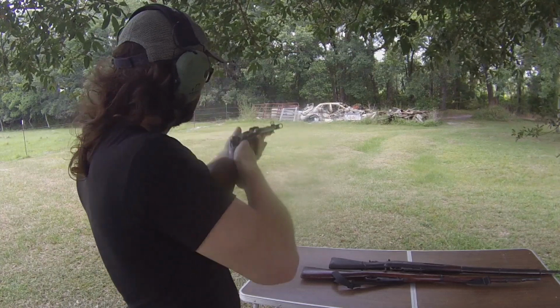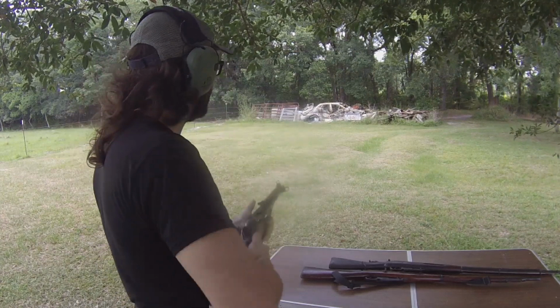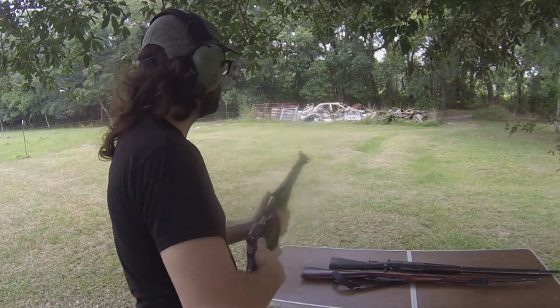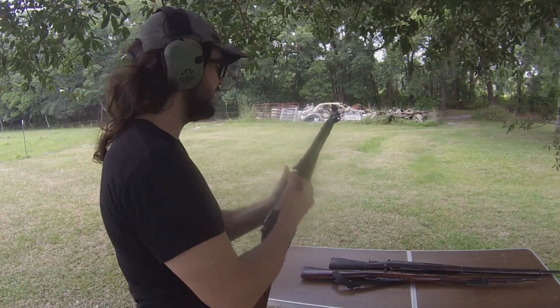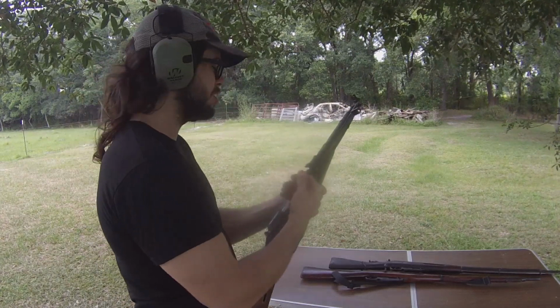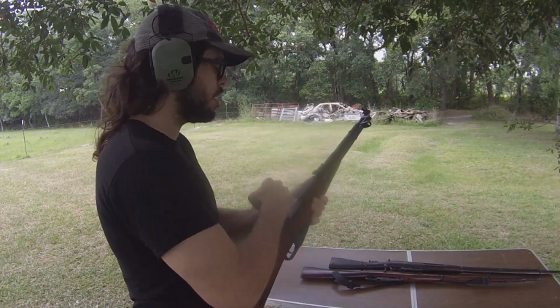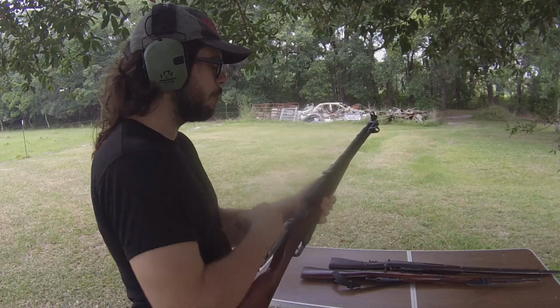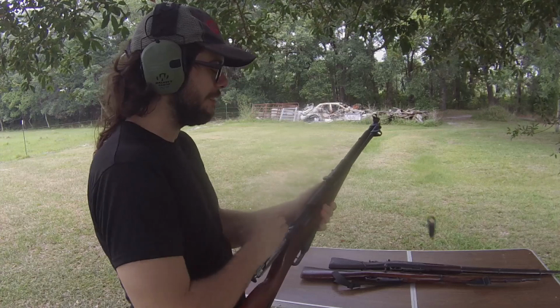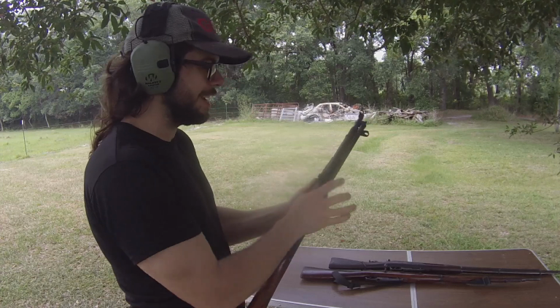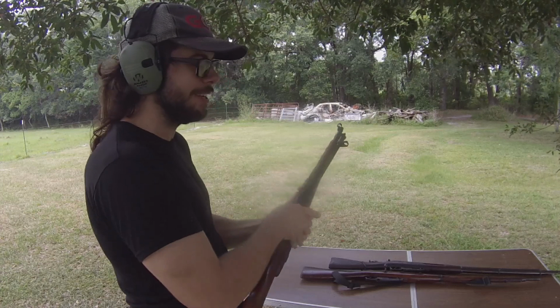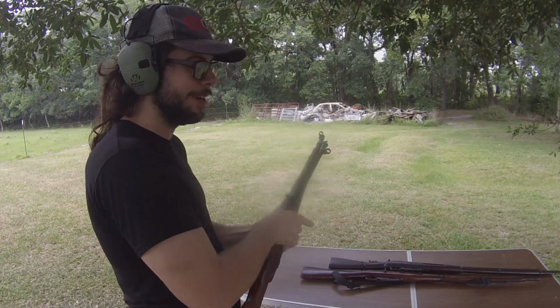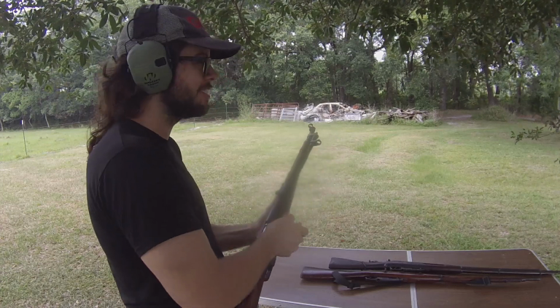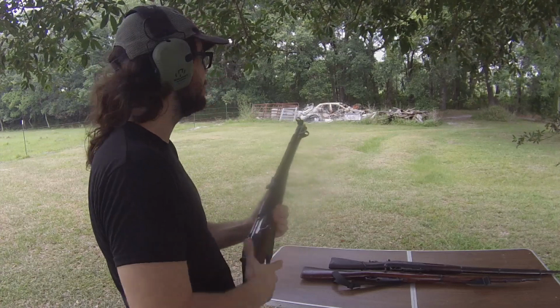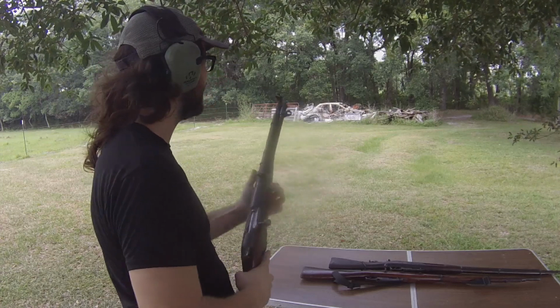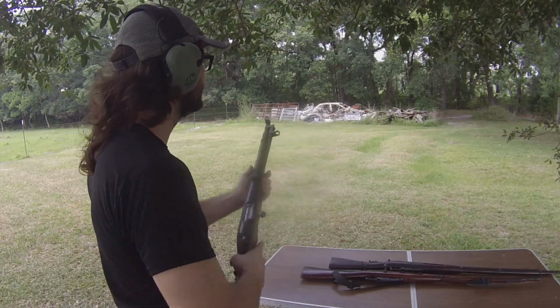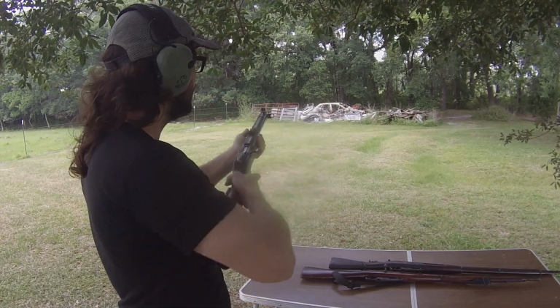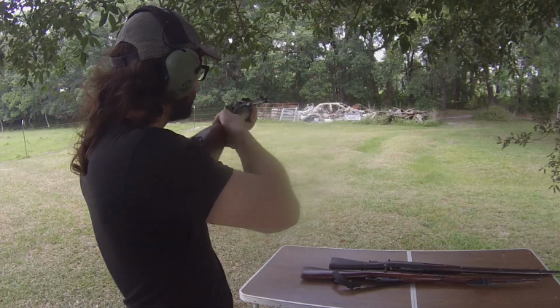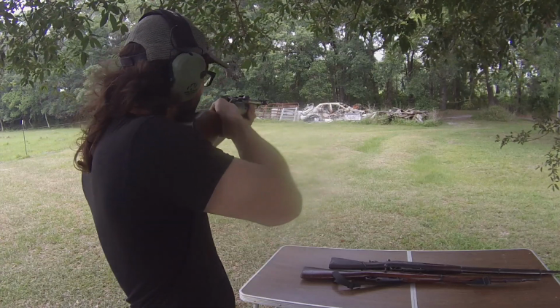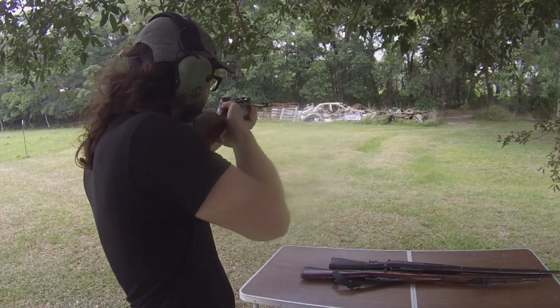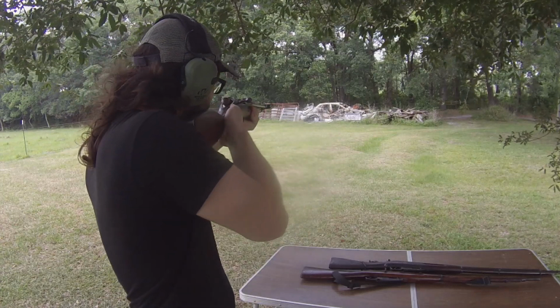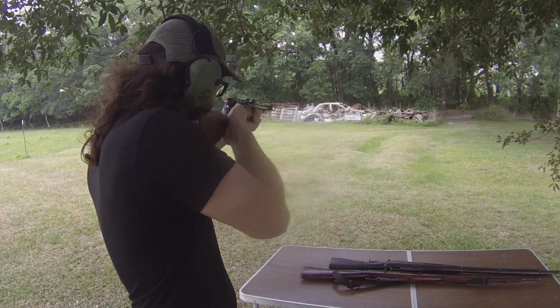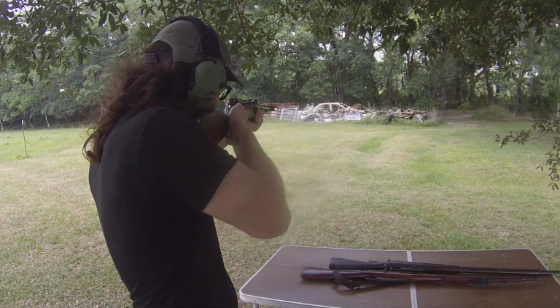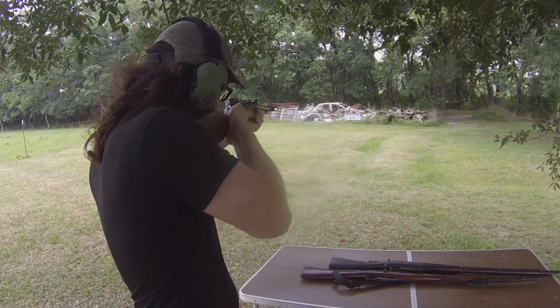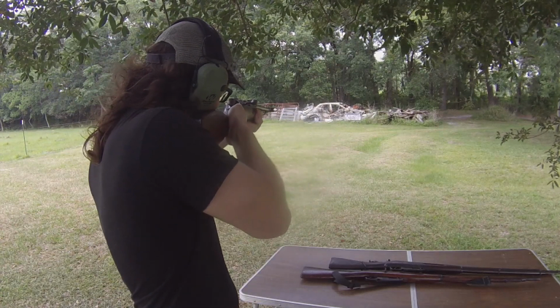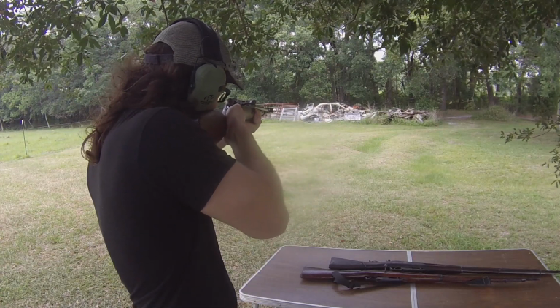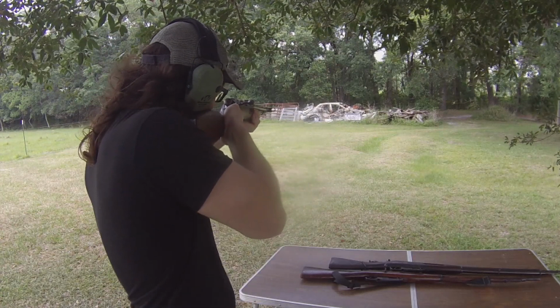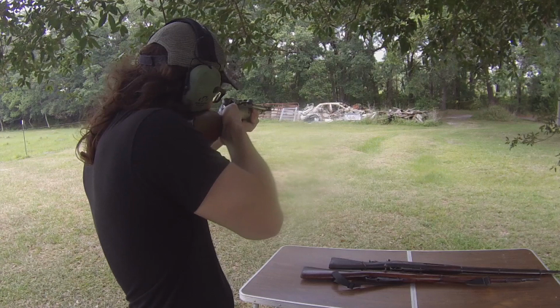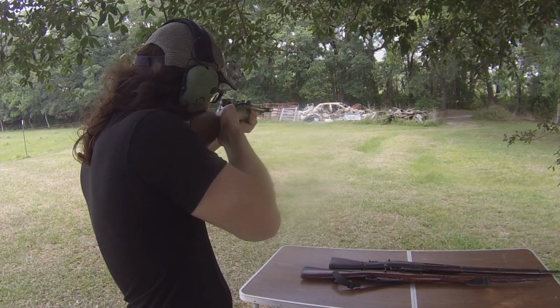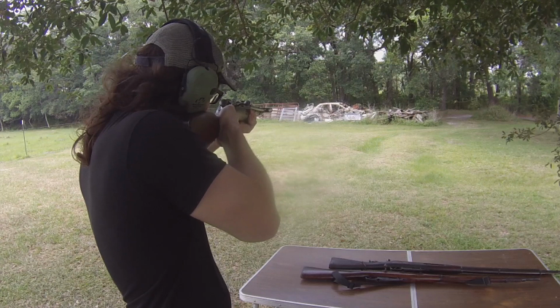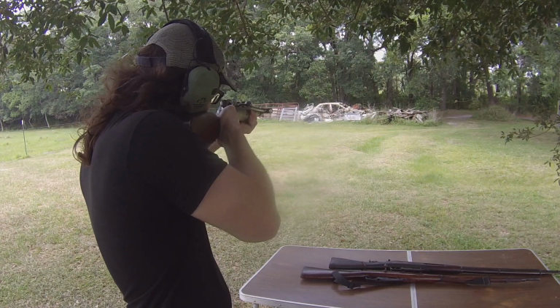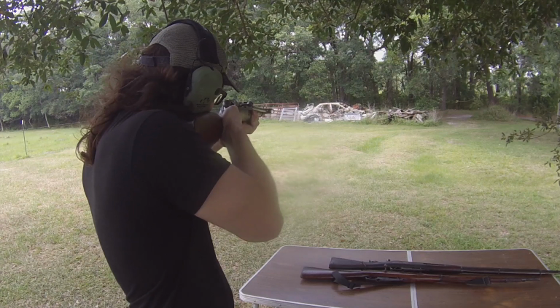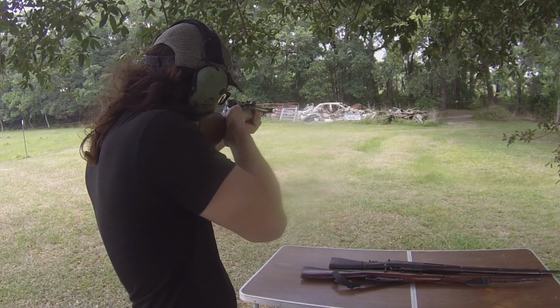I hope that the shockwave that I'm dealing with is coming out on camera. I hope that you guys can see the huge fireball out of this thing.